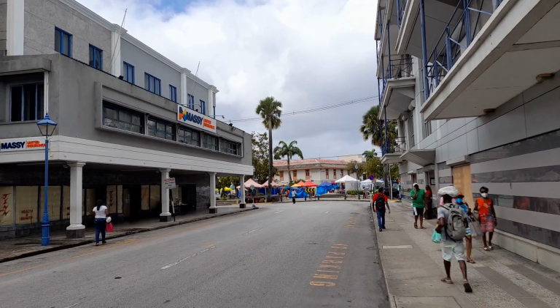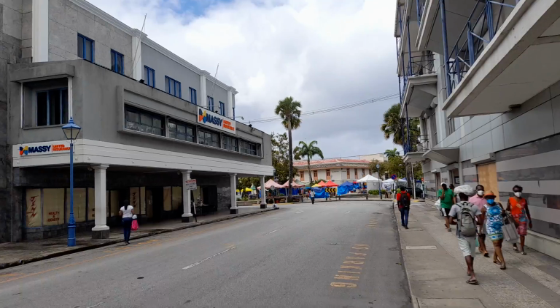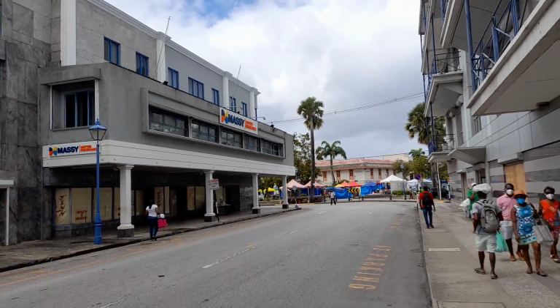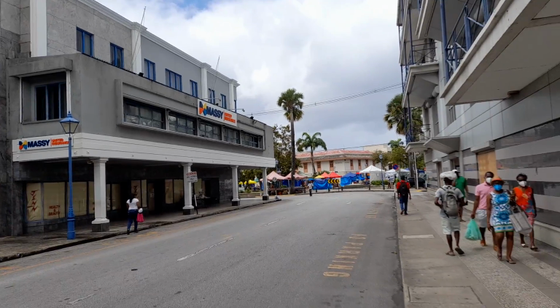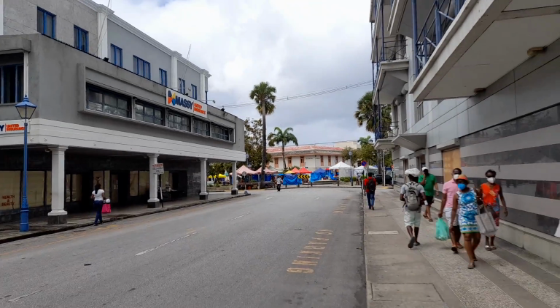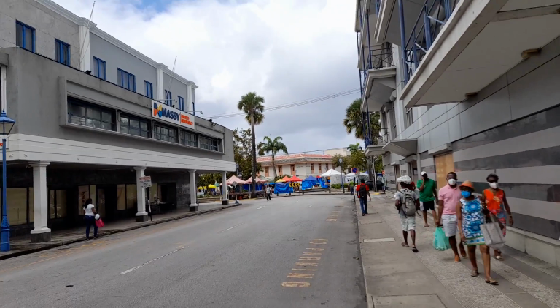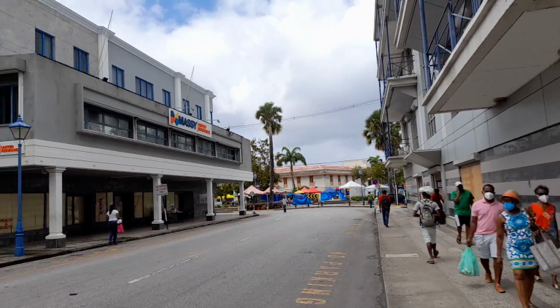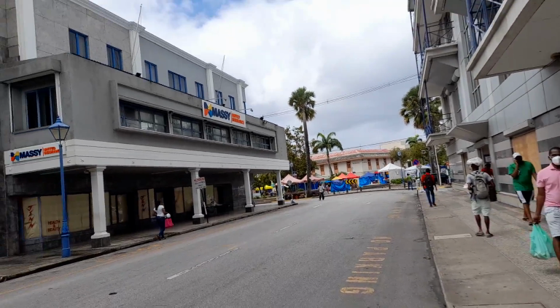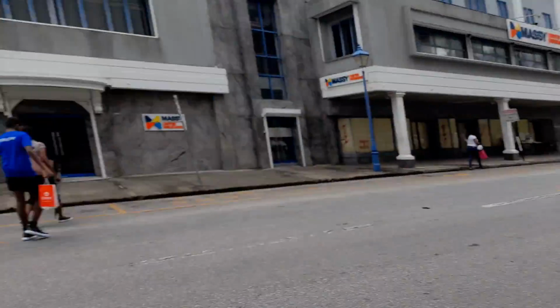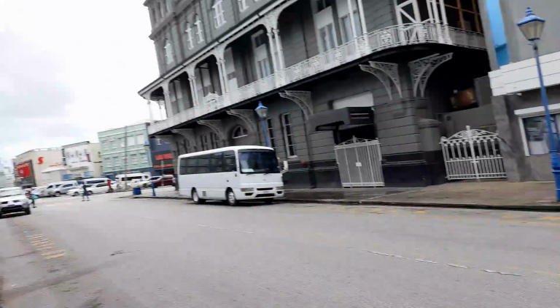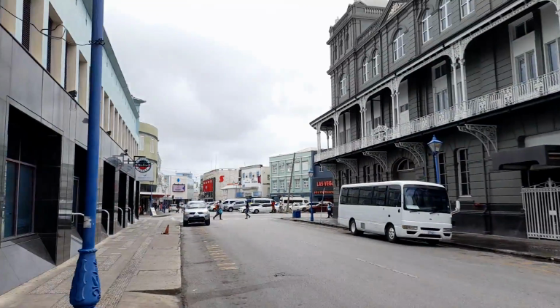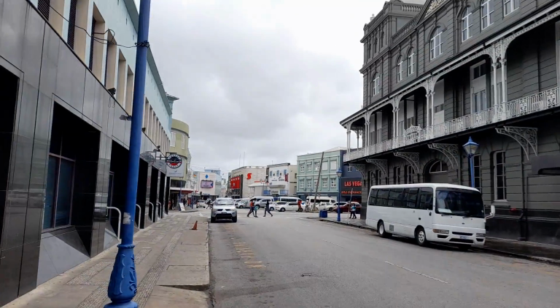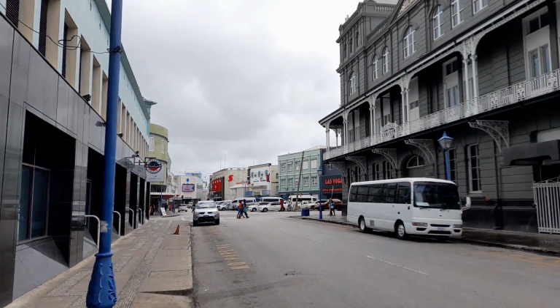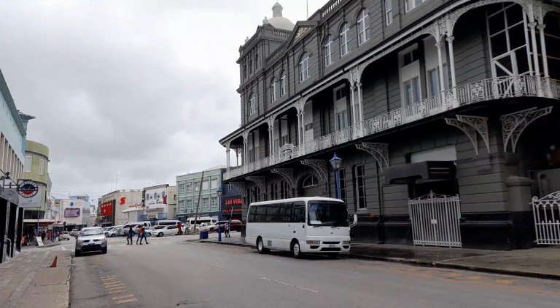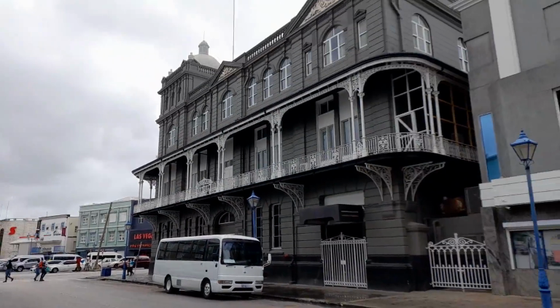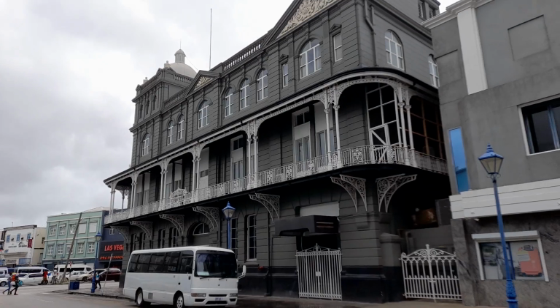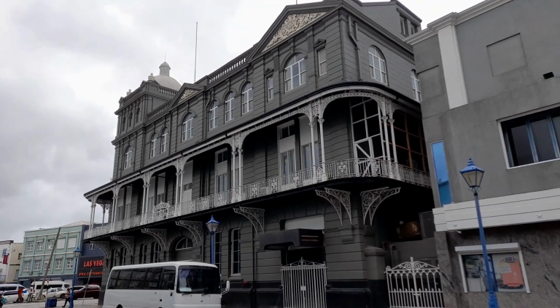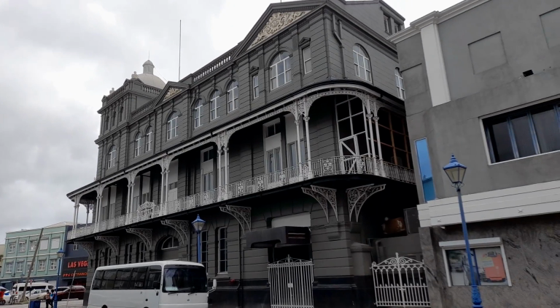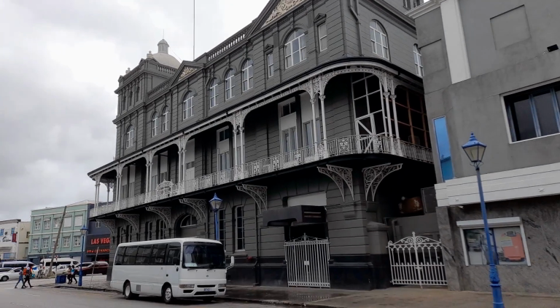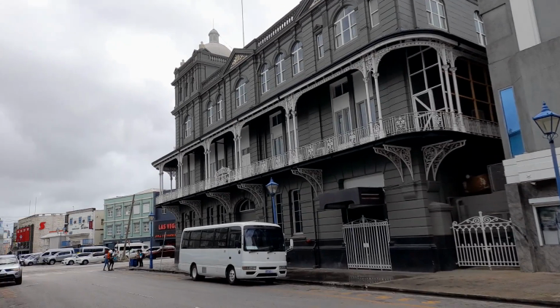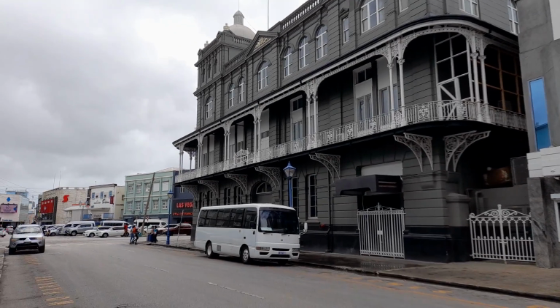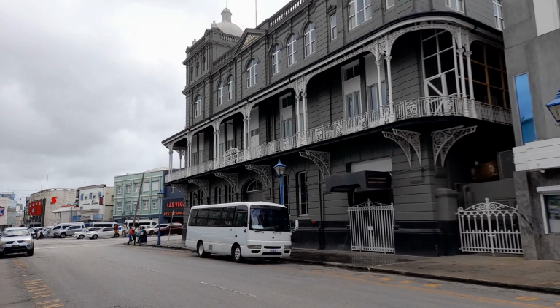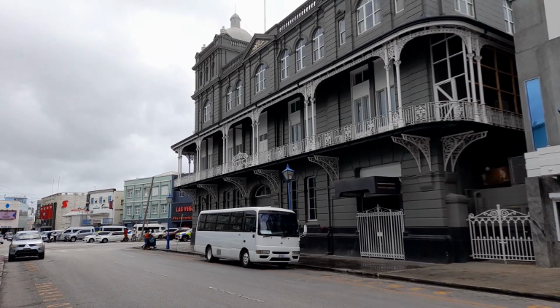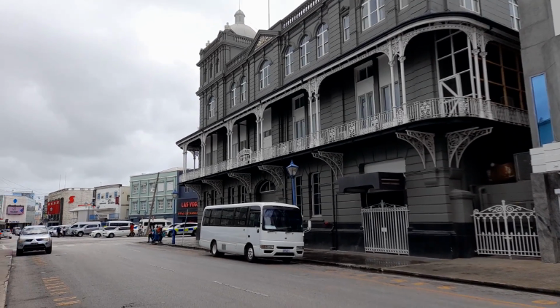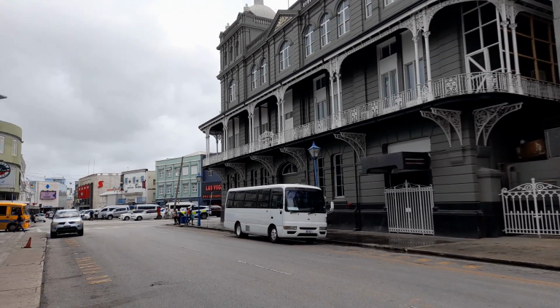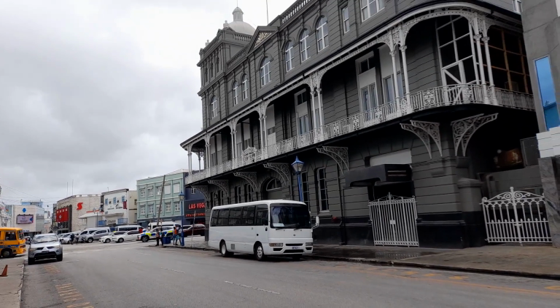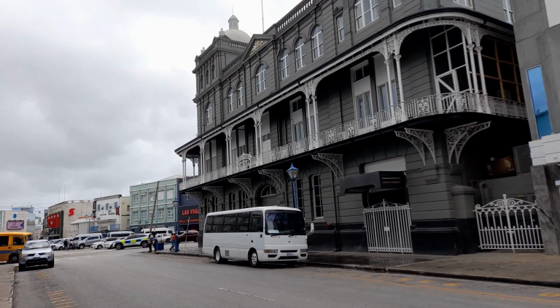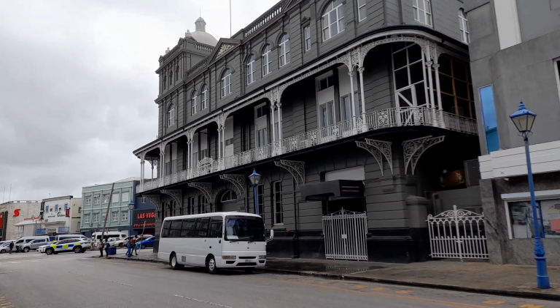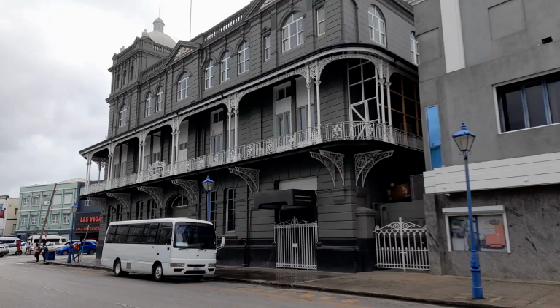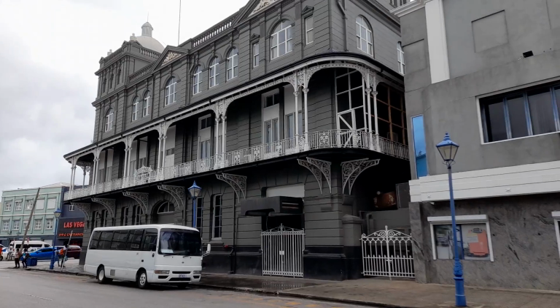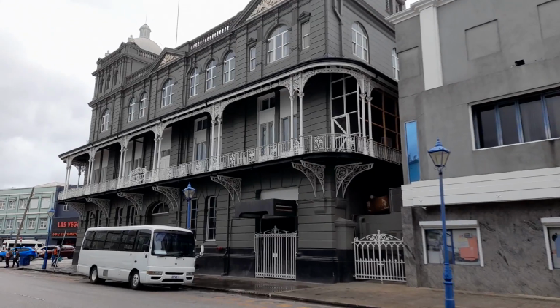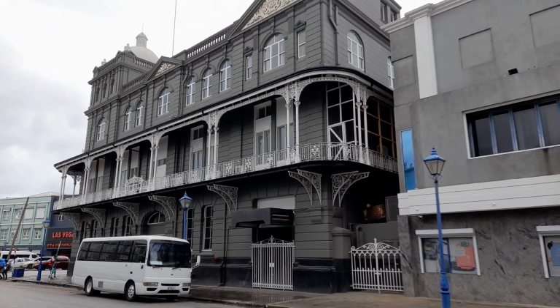The former Jen's health food store was below. This is back up to Lower Broad Street, and this is the Mutual Life Assurance building — also a building of historical architectural interest. It dates back to the 1800s.